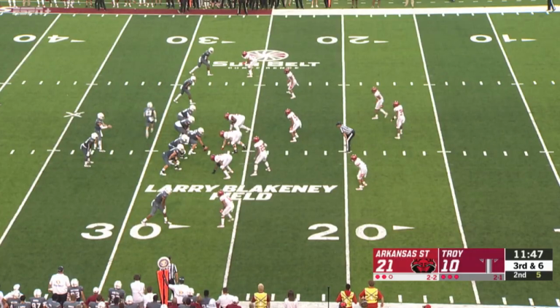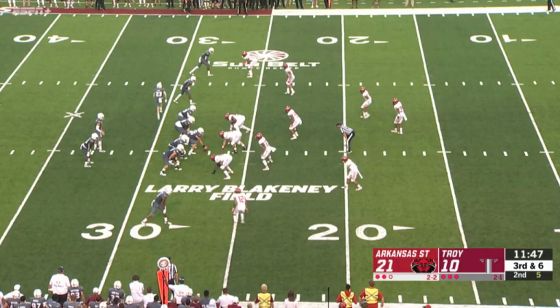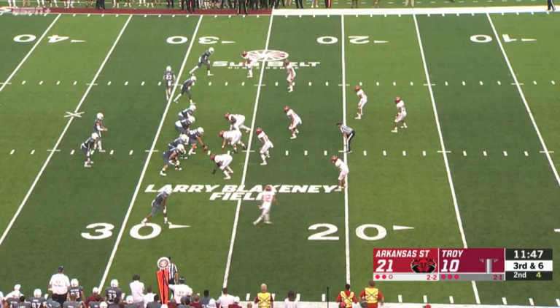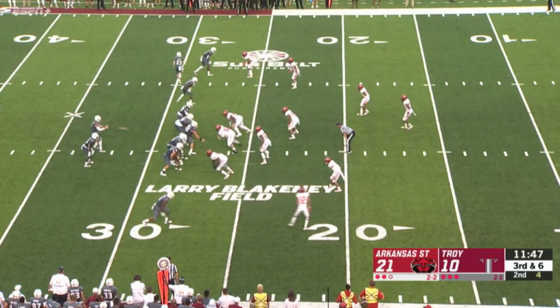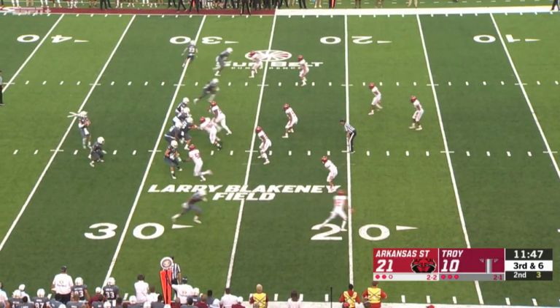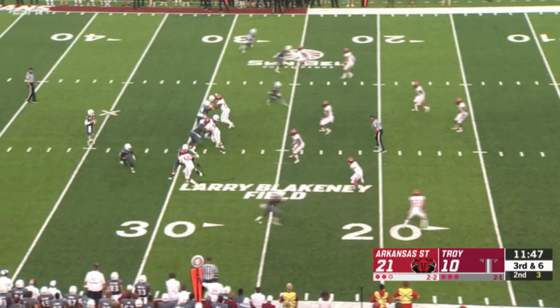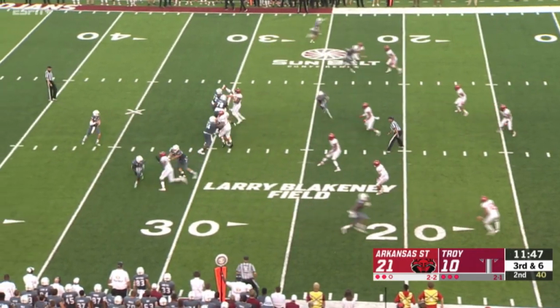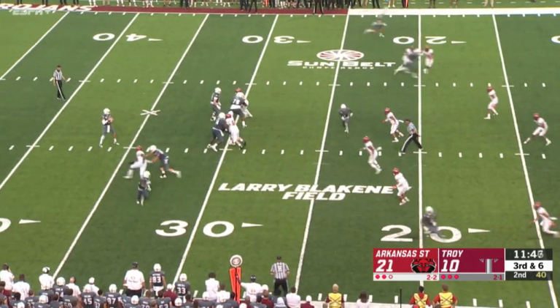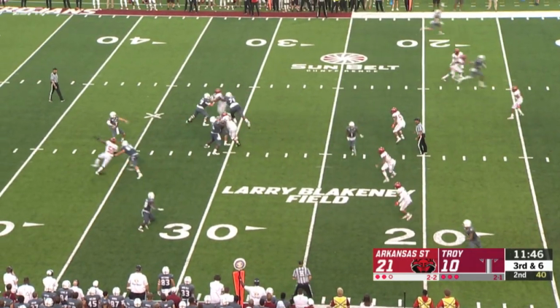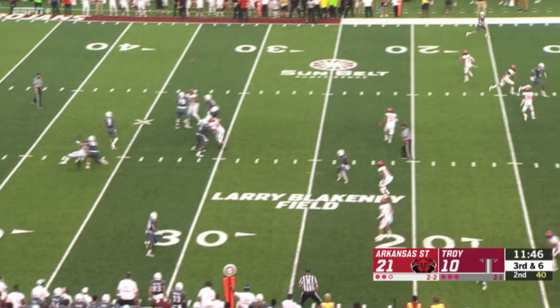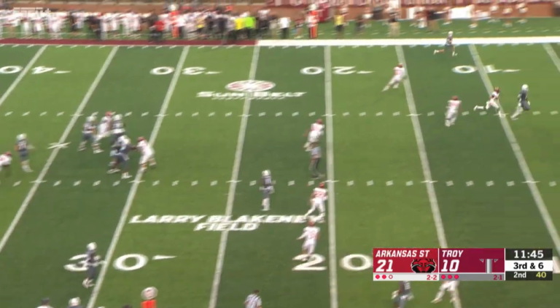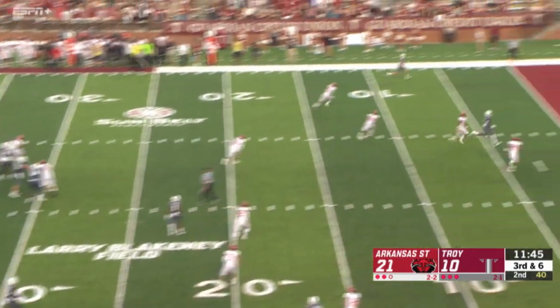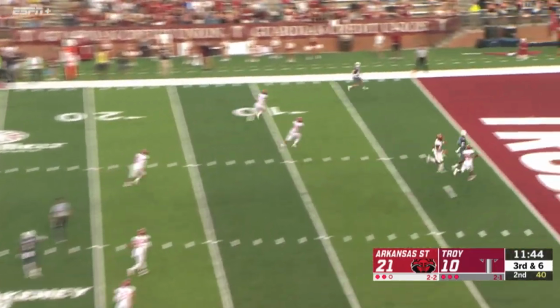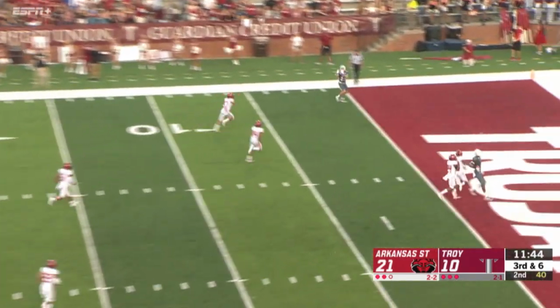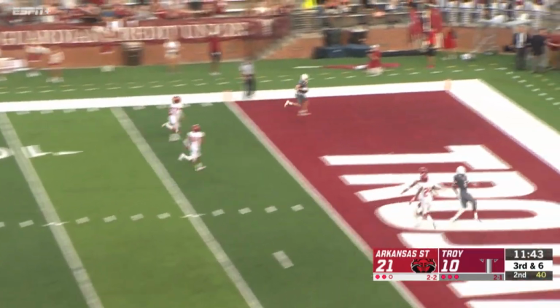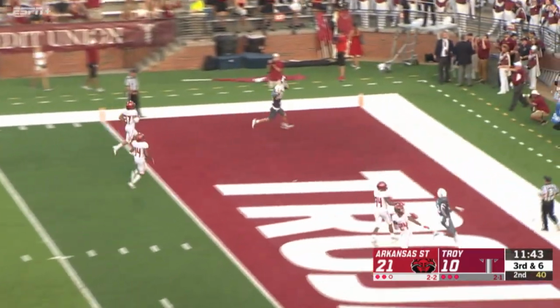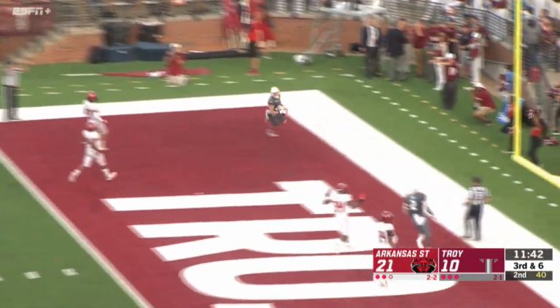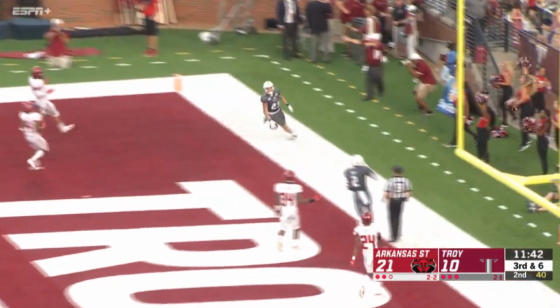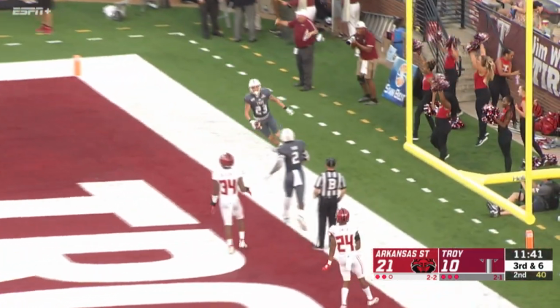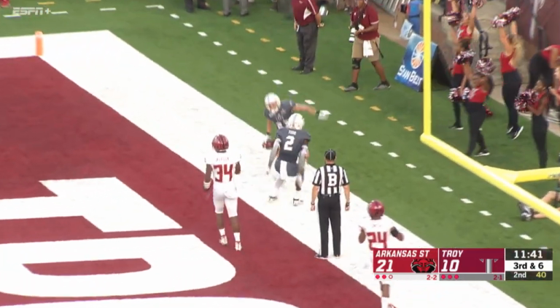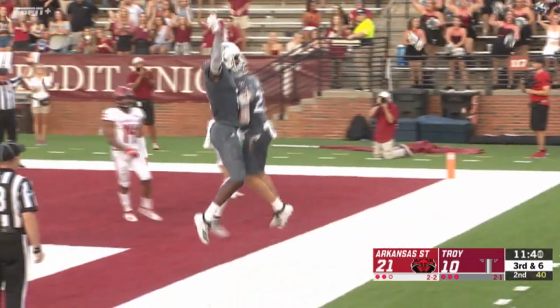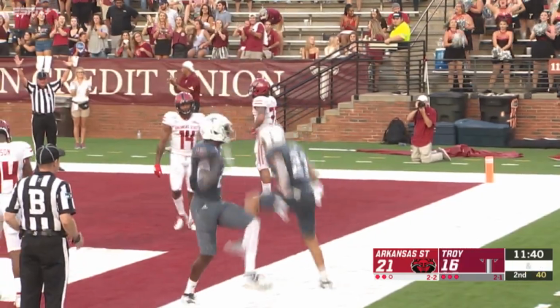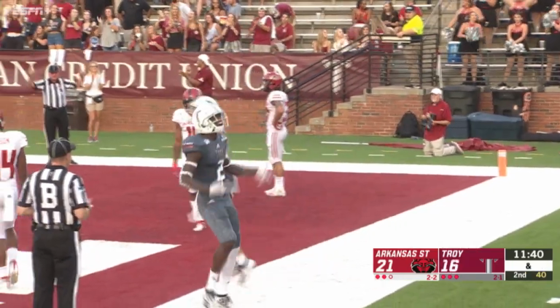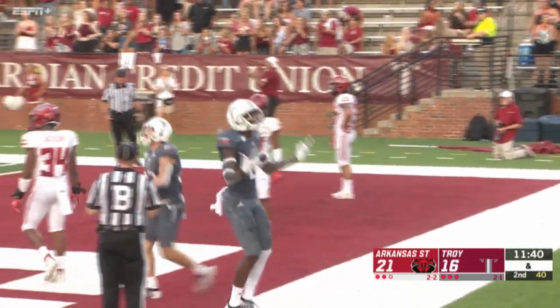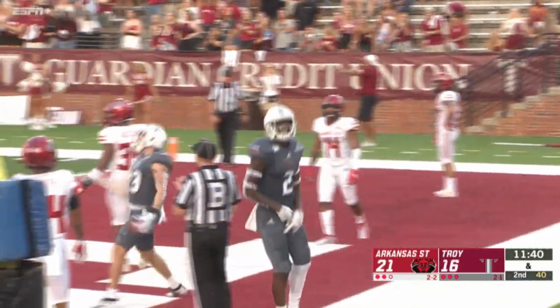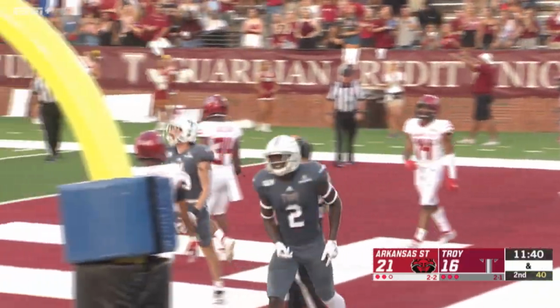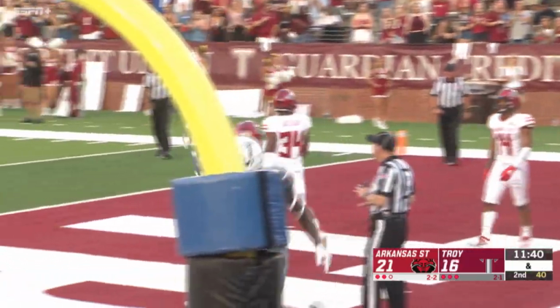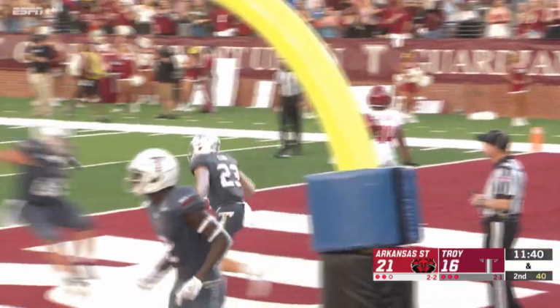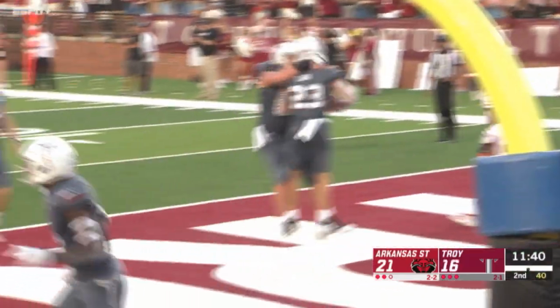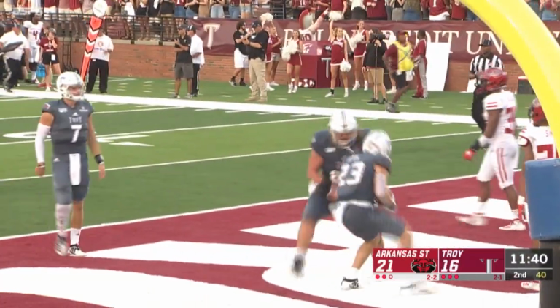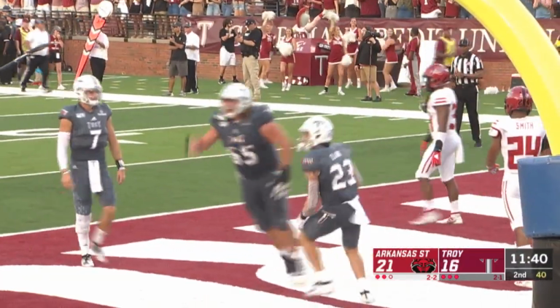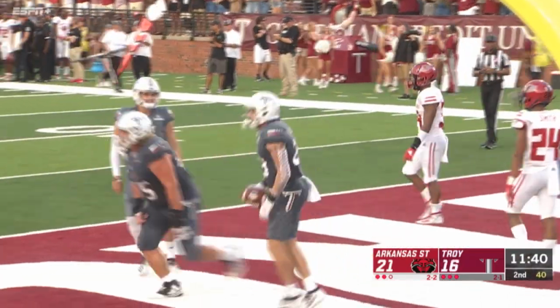To his offensive line as Clark goes in motion. Pocket for Barker — got a man open. Touchdown, Troy. Brett Clark was the man who went in motion. Apparently nobody picked him up.